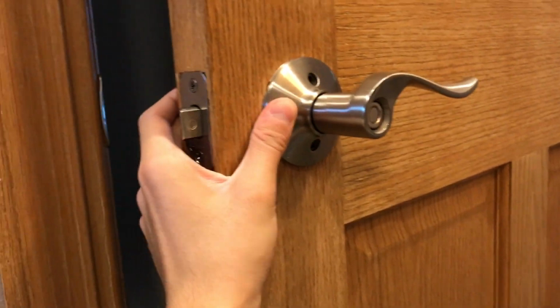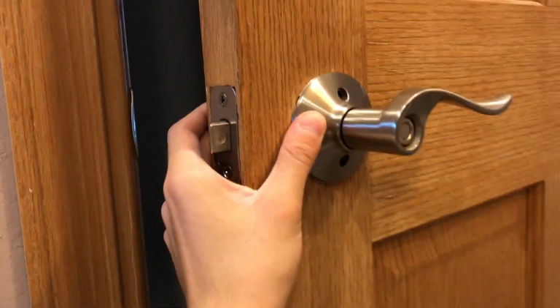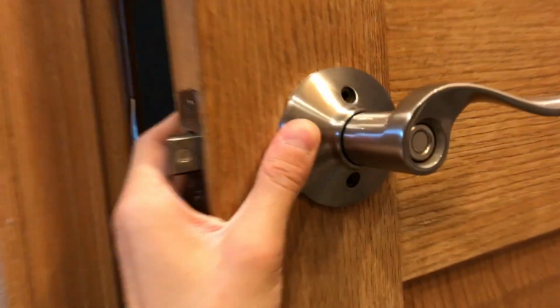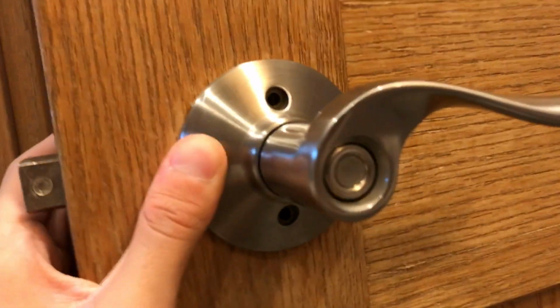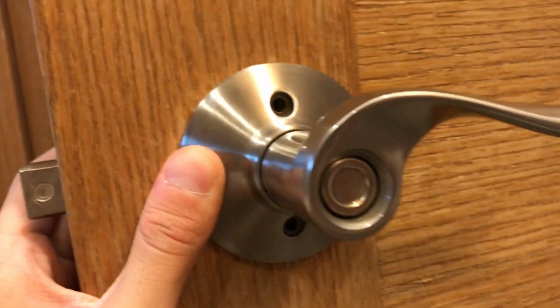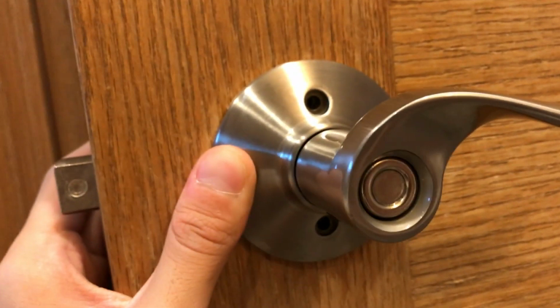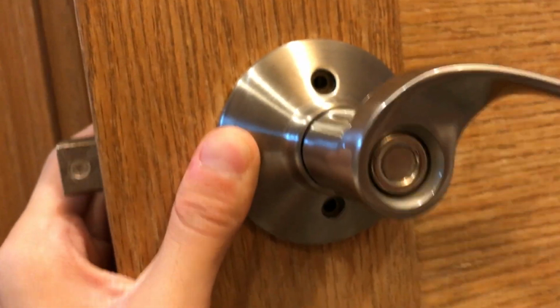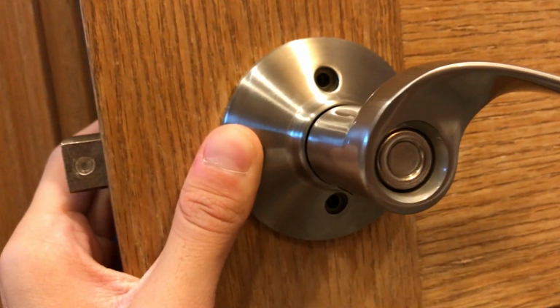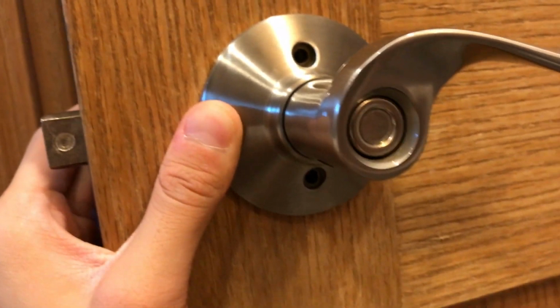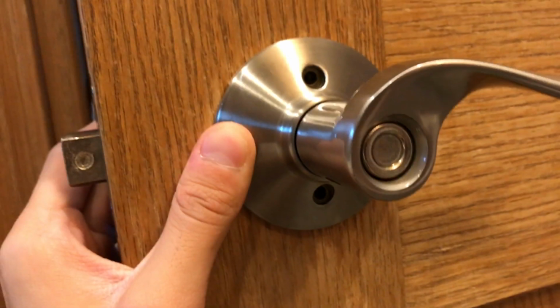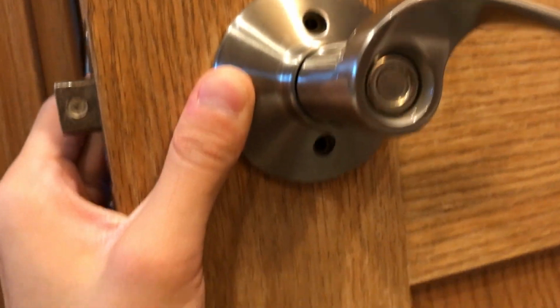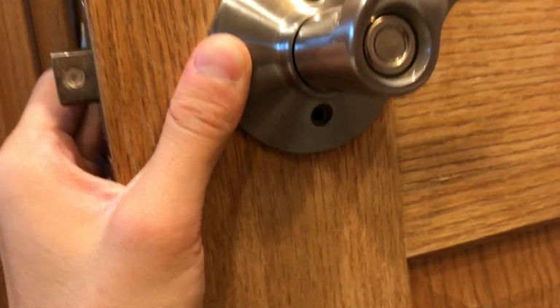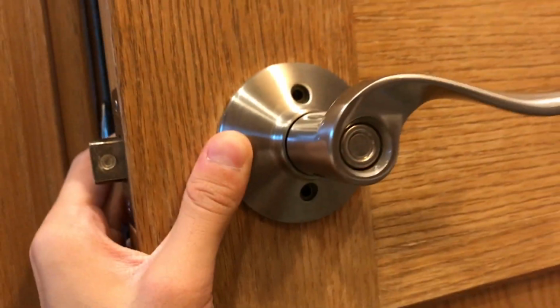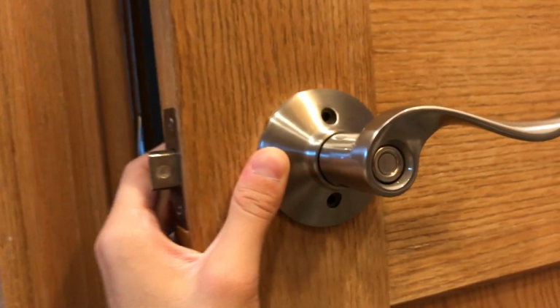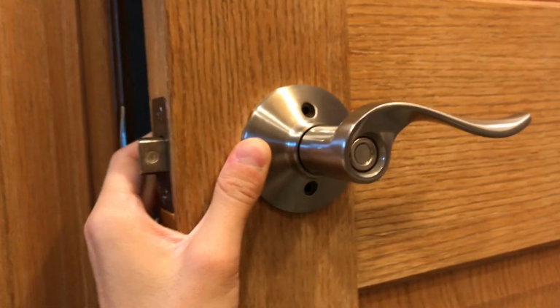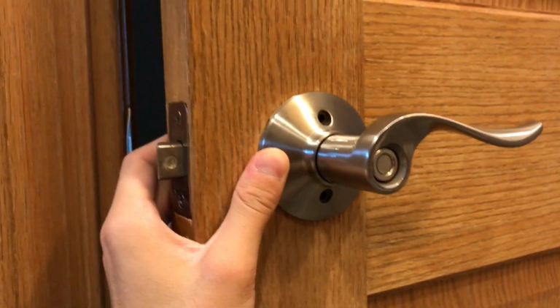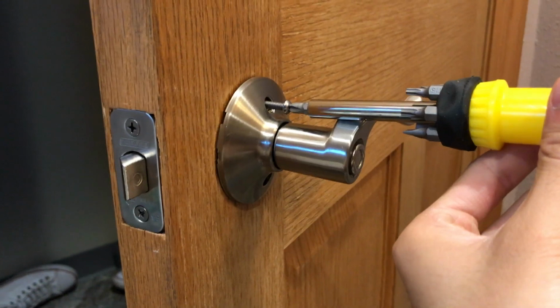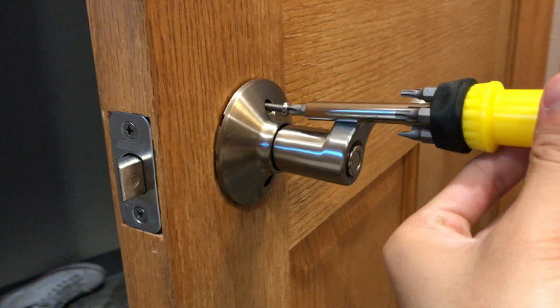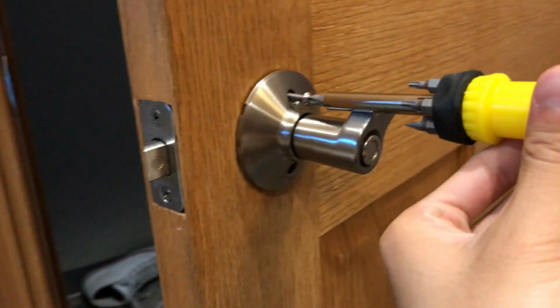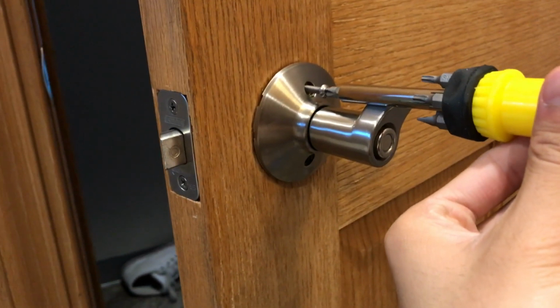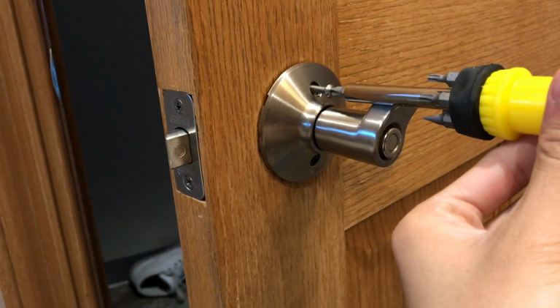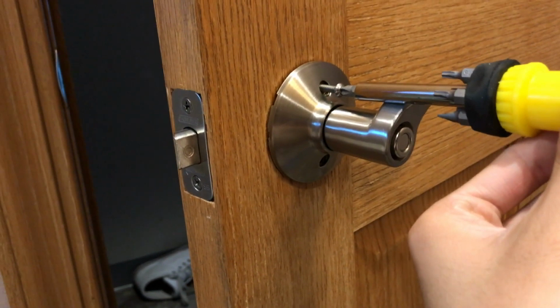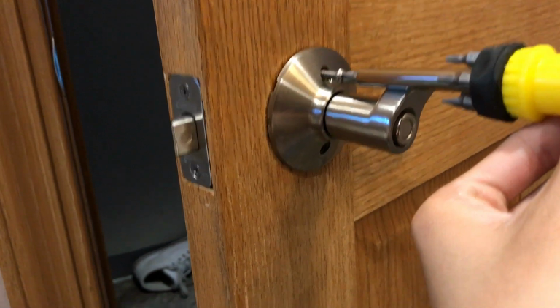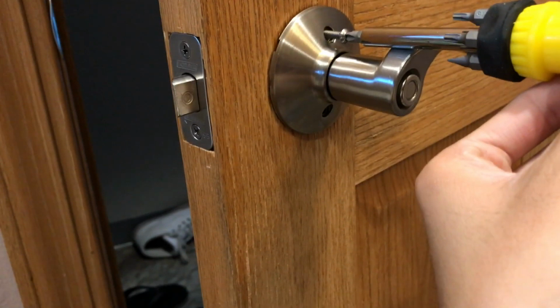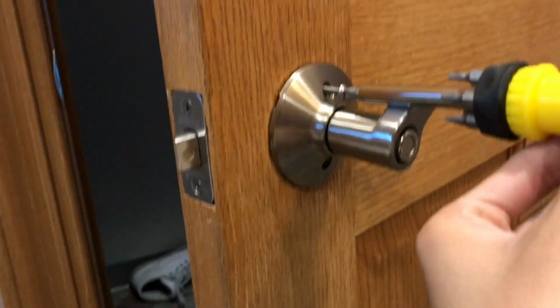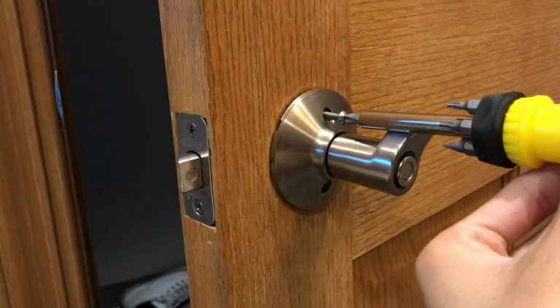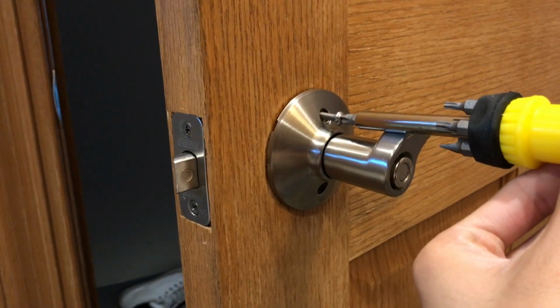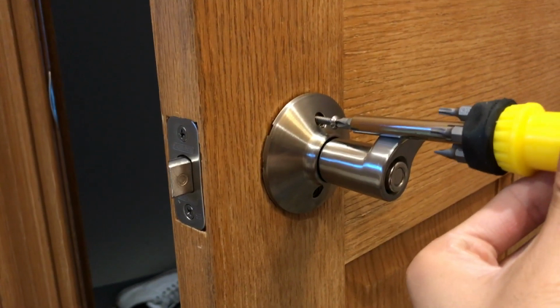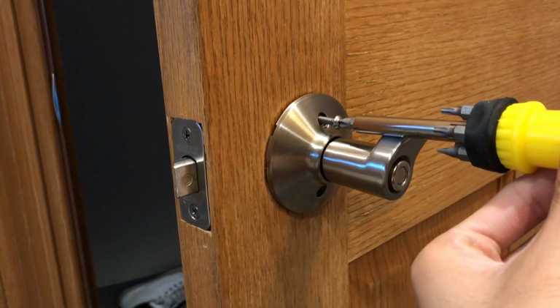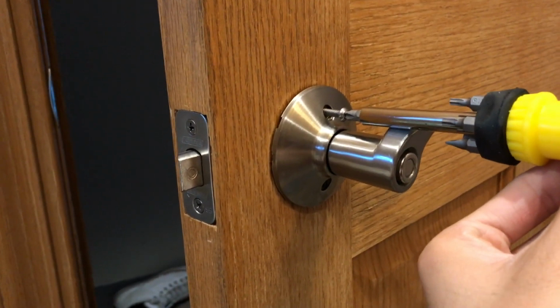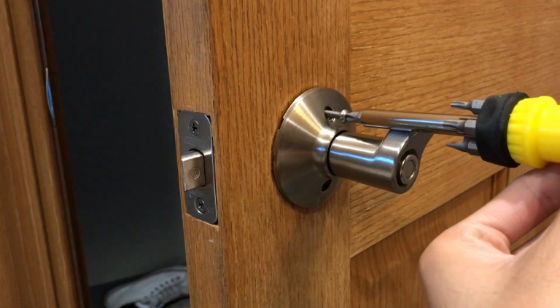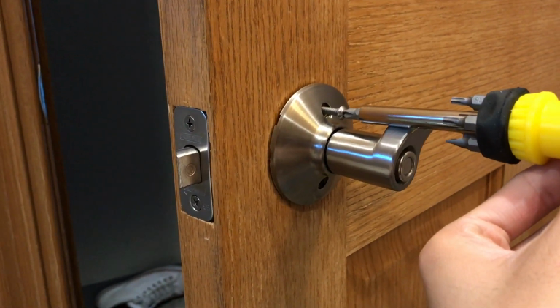So just put the two screws in here, on the top and on the bottom, and you're good. As you can see, screwing in the top, and then we're going to move to the bottom after, and then we're going to see the final result.